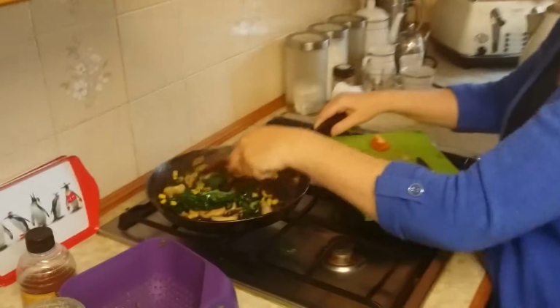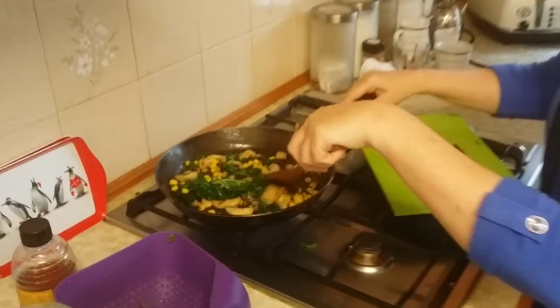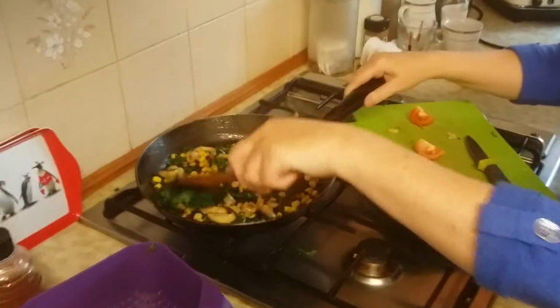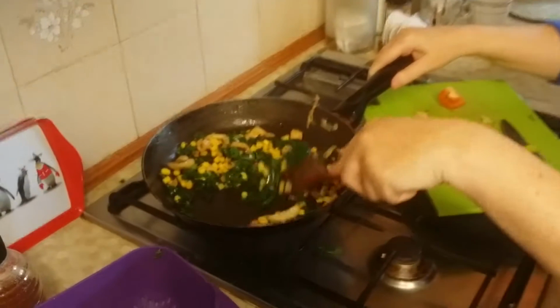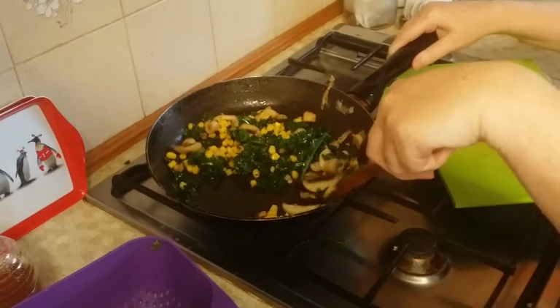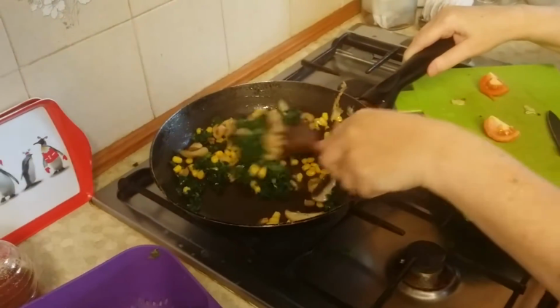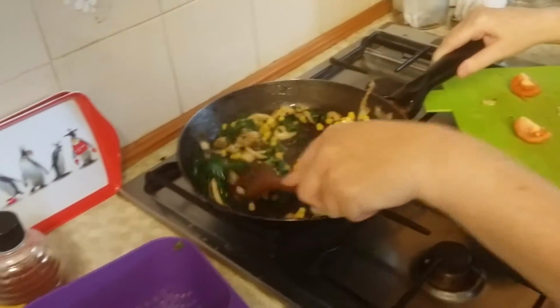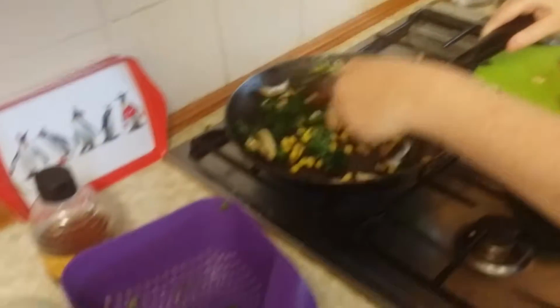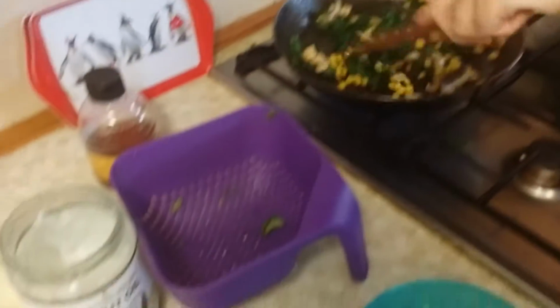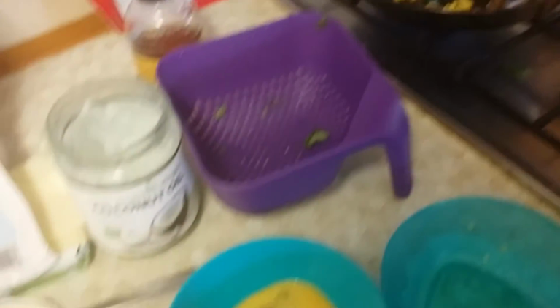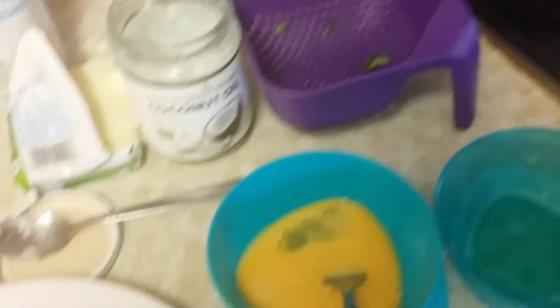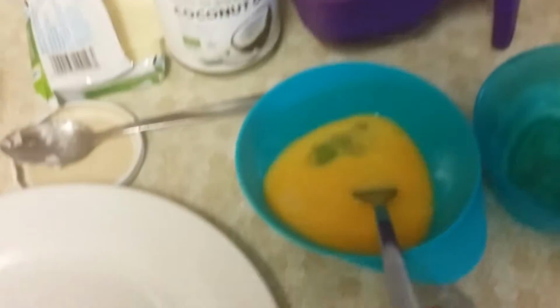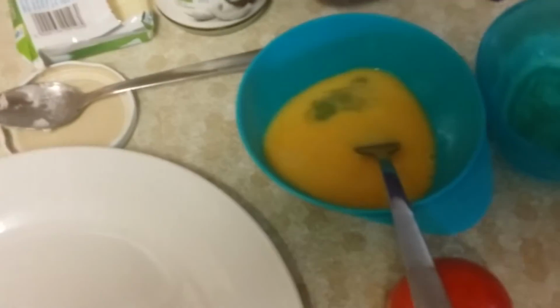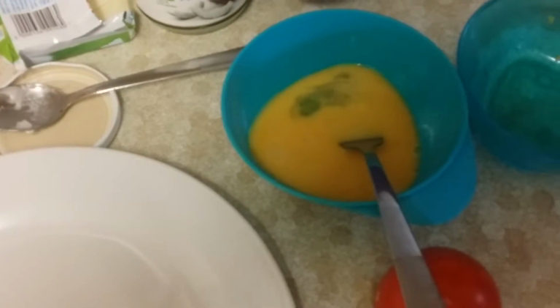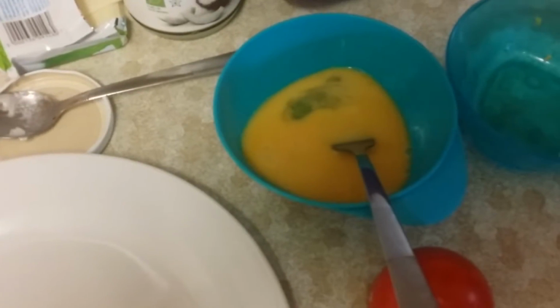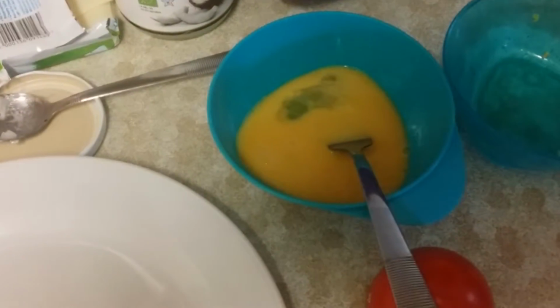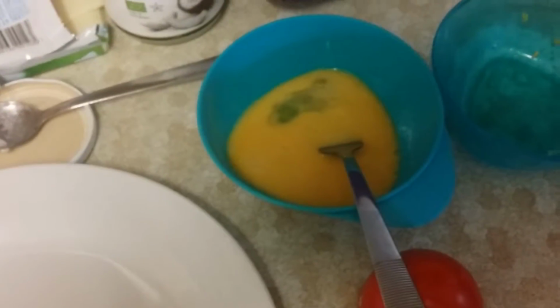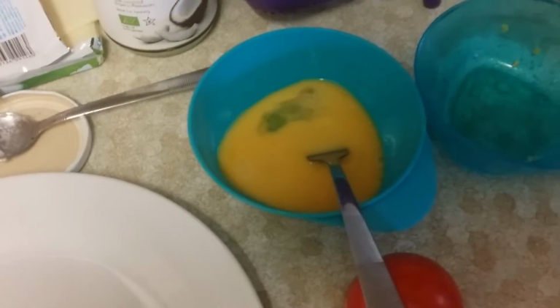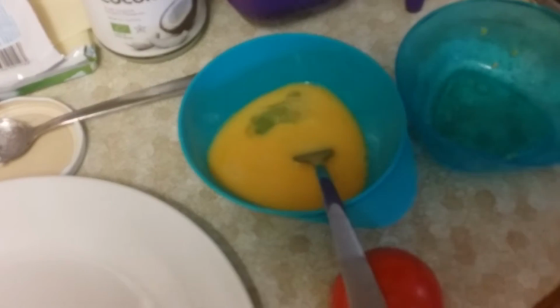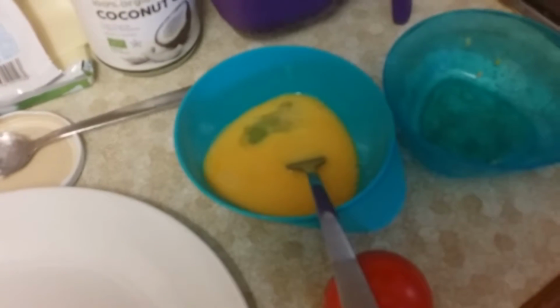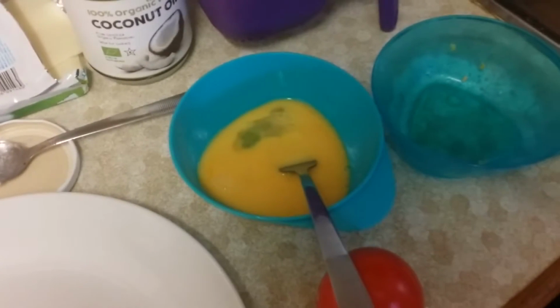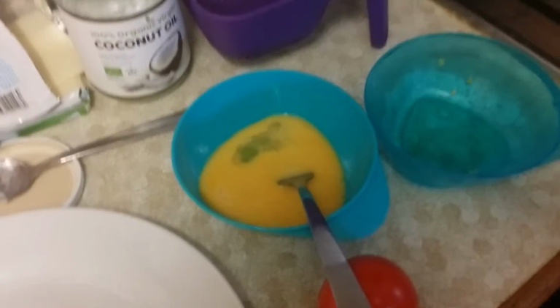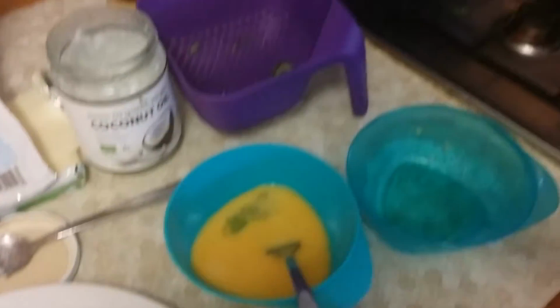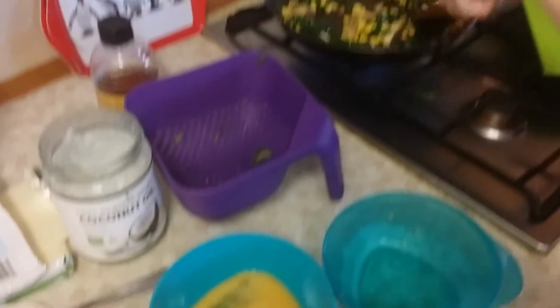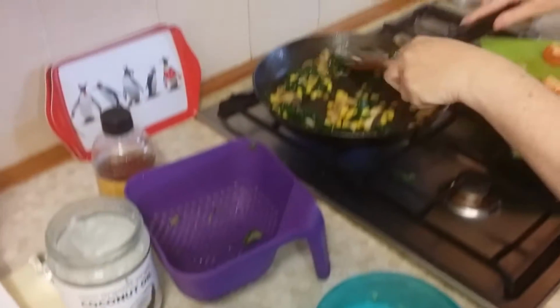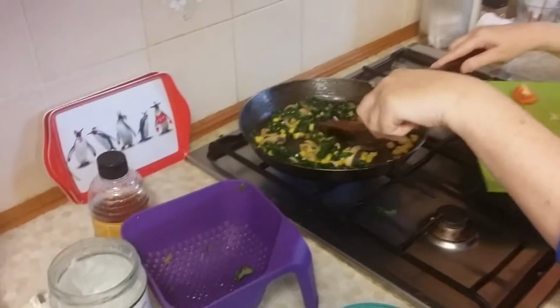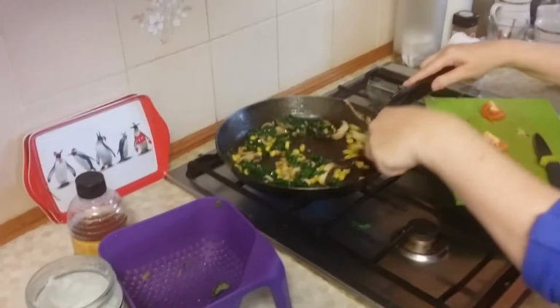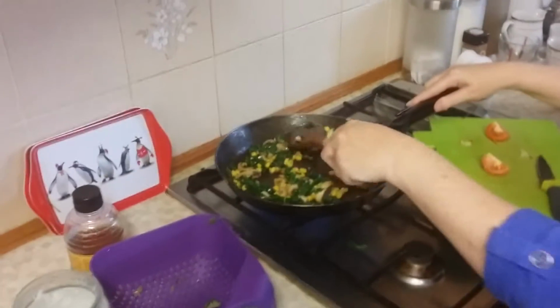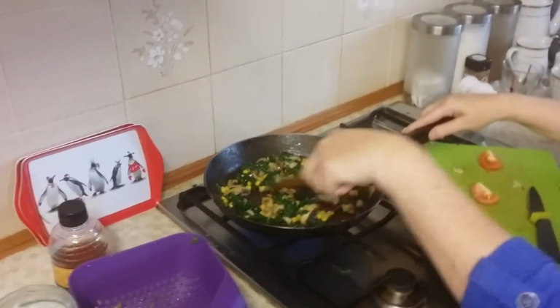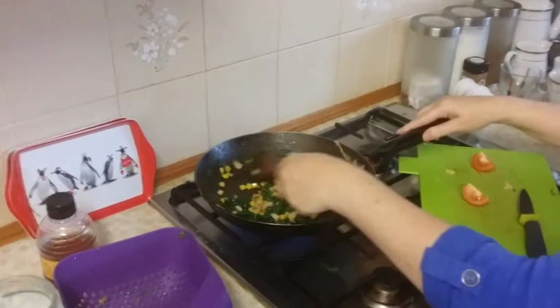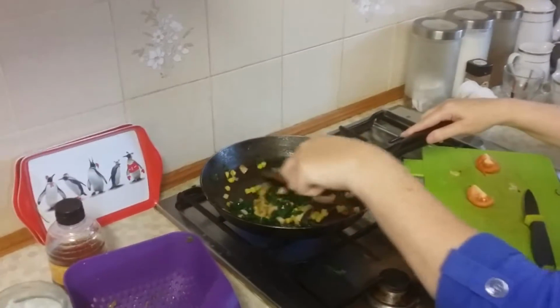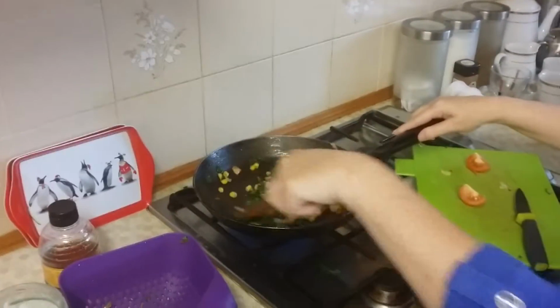Now I've also got my two eggs beaten ready to go into this mixture. So I'll give it another big stir, make sure everything's nice and hot.